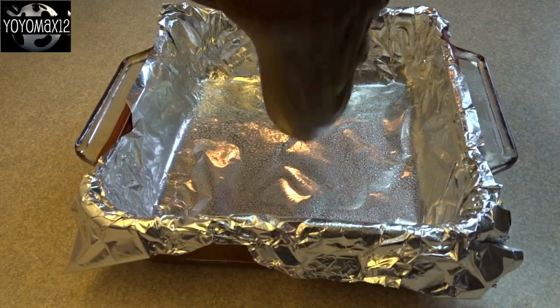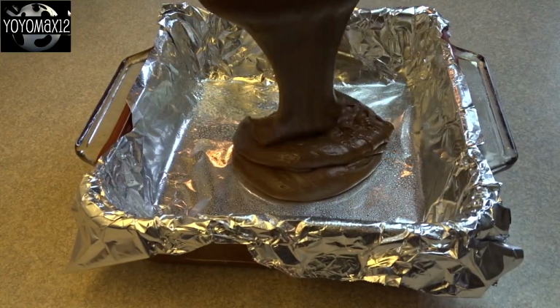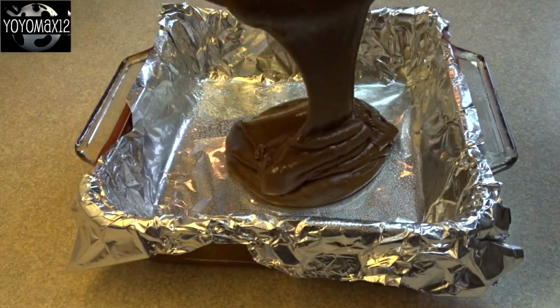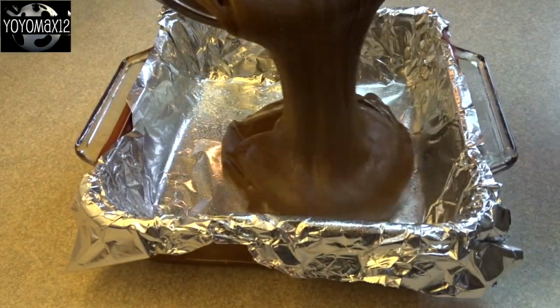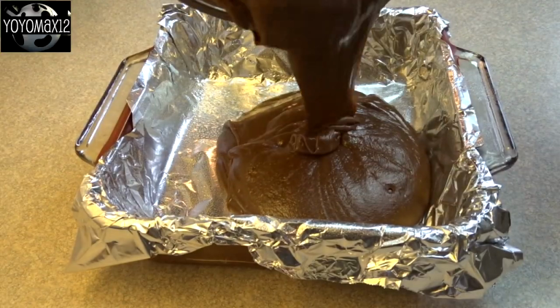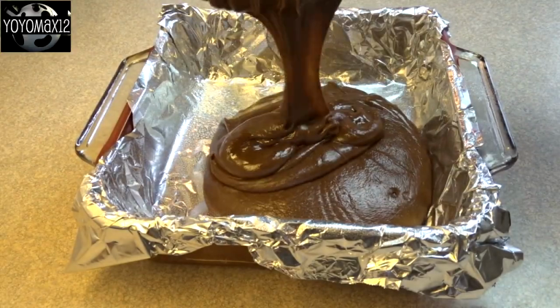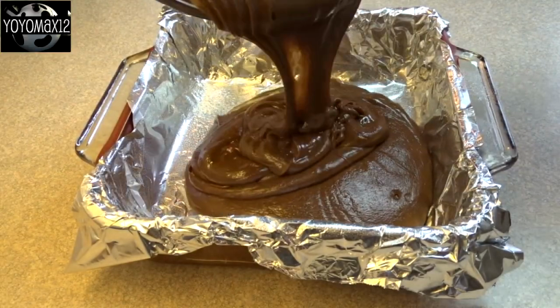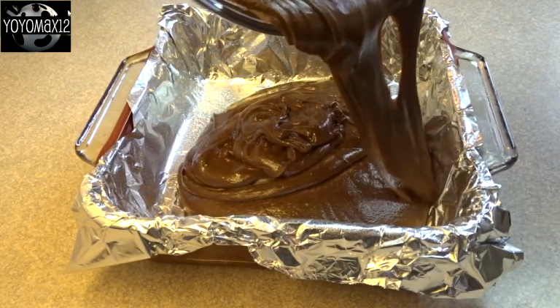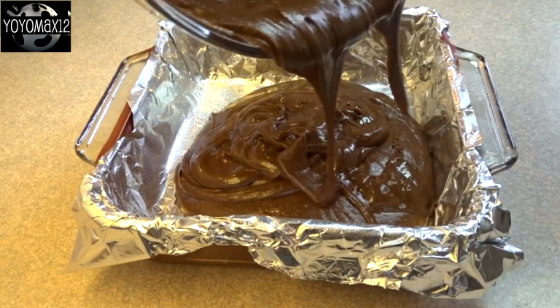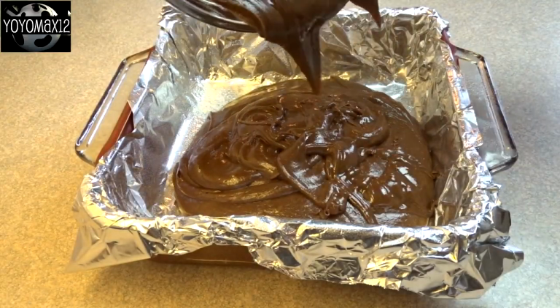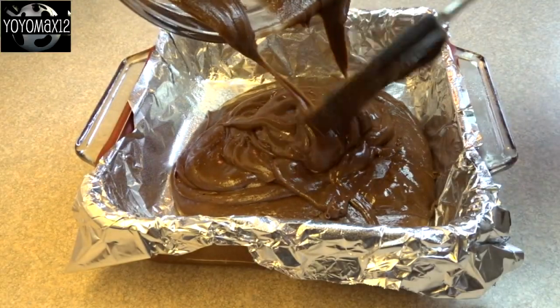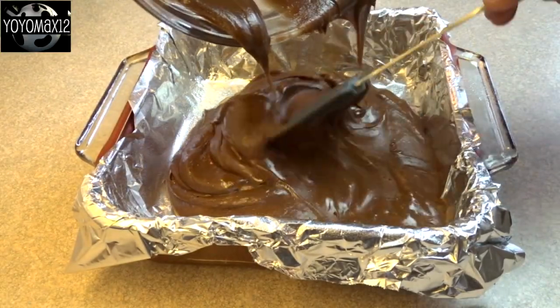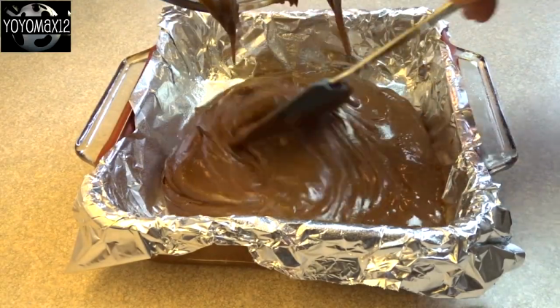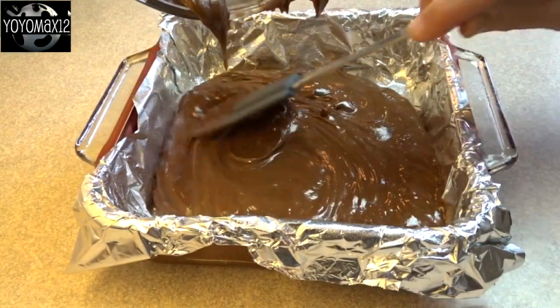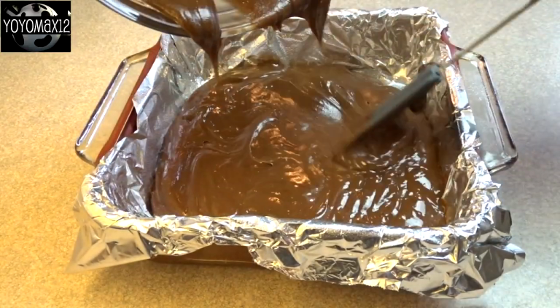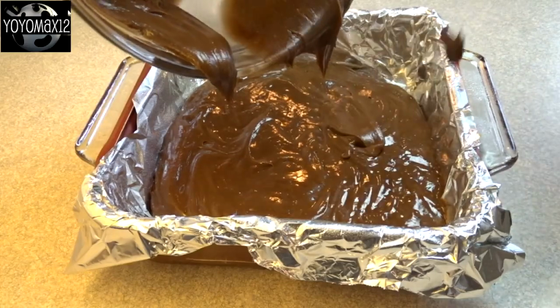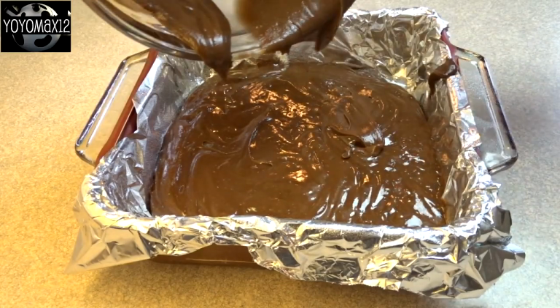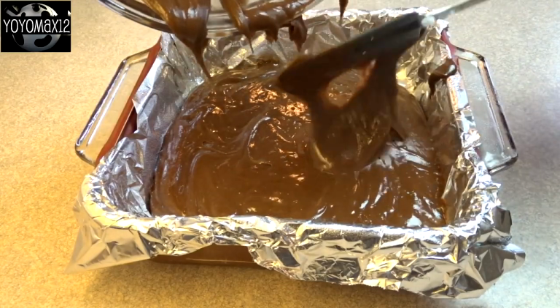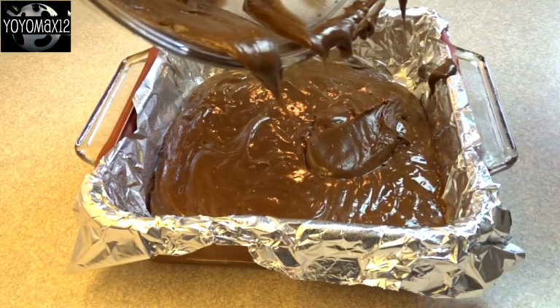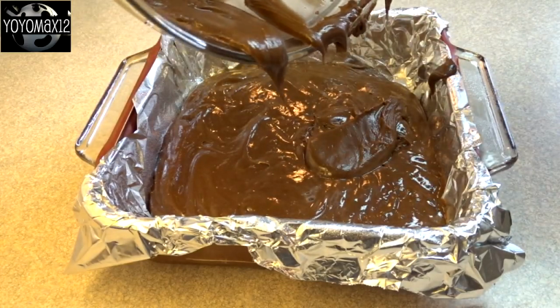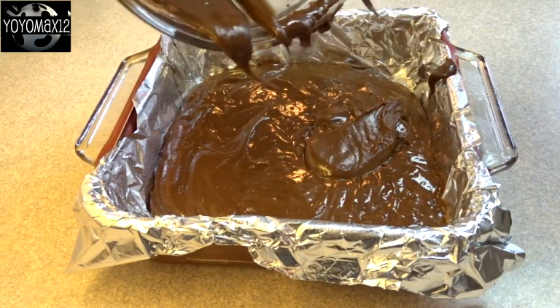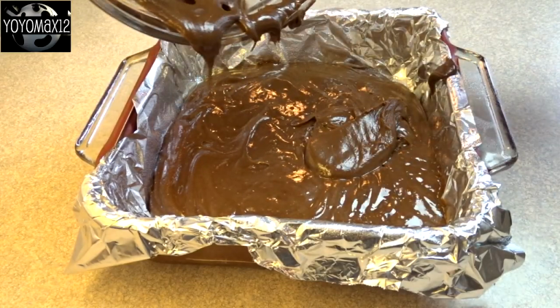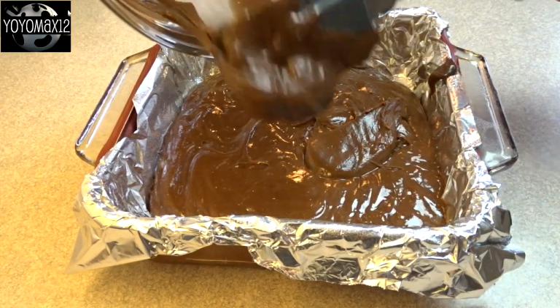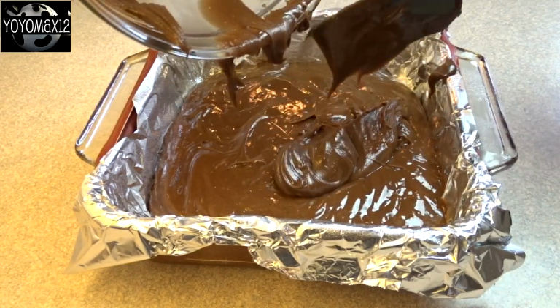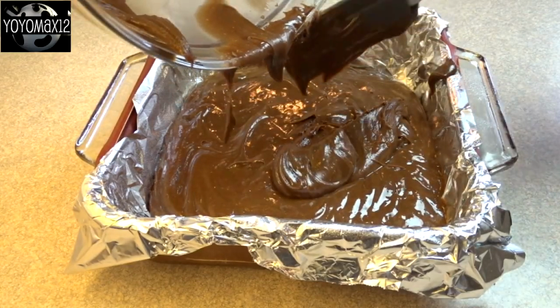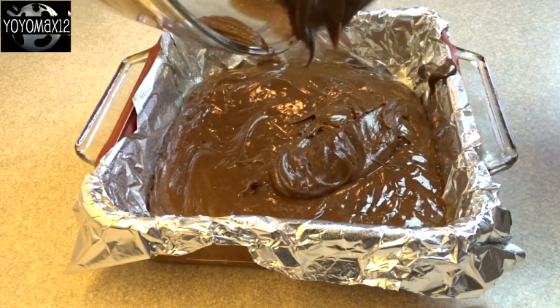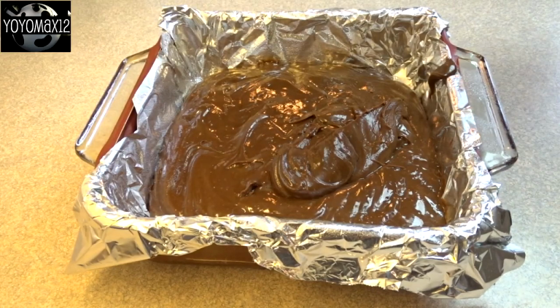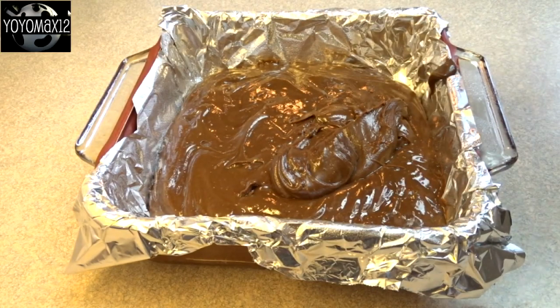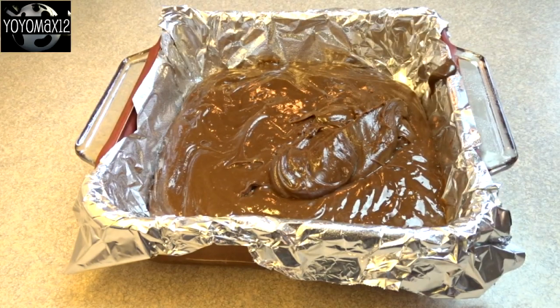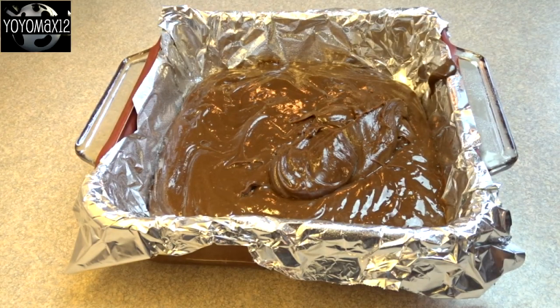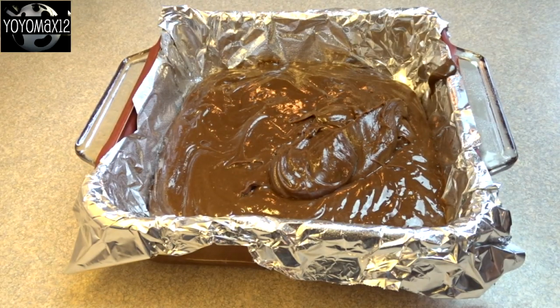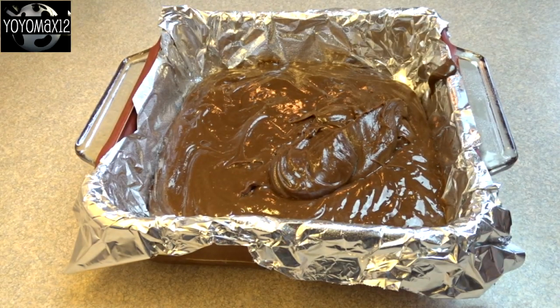All you have to do is pour it into an eight by eight inch baking dish. I lined mine with aluminum foil and slightly greased it with cooking spray so it would come out easier. You could use parchment paper if you wanted to as well. Put it in the refrigerator, let it firm up, and then cut it into squares.